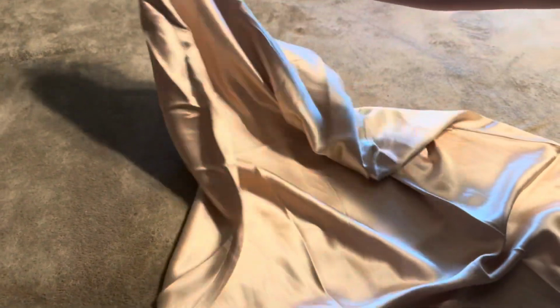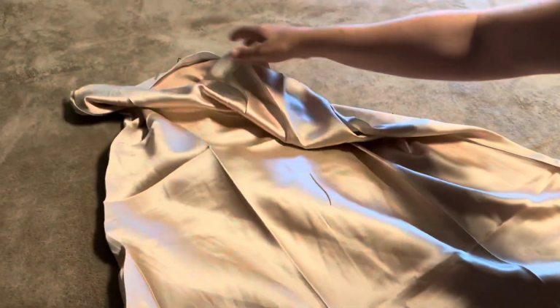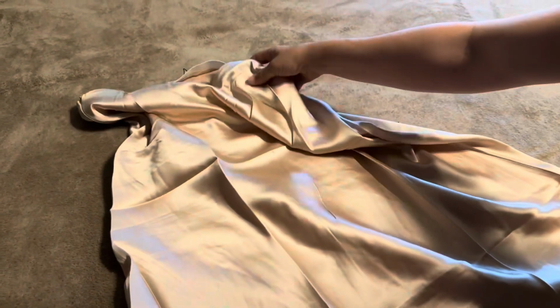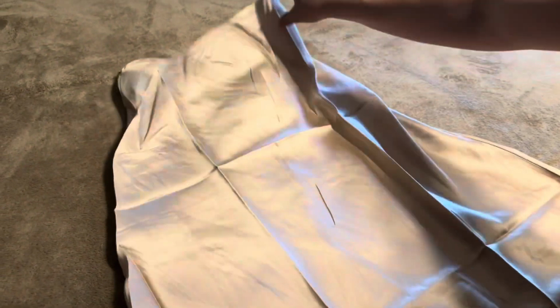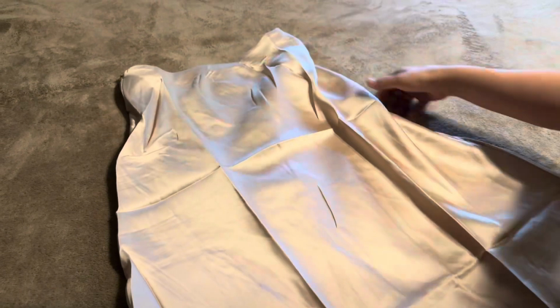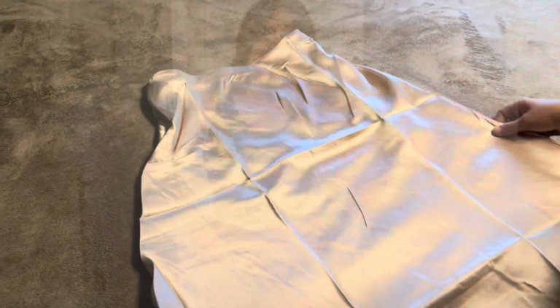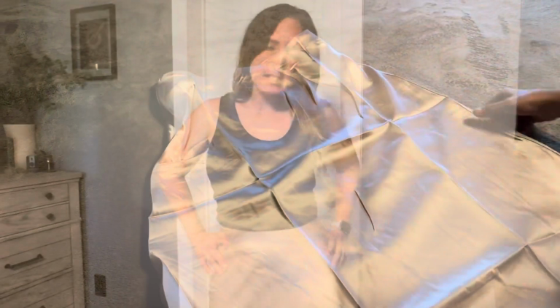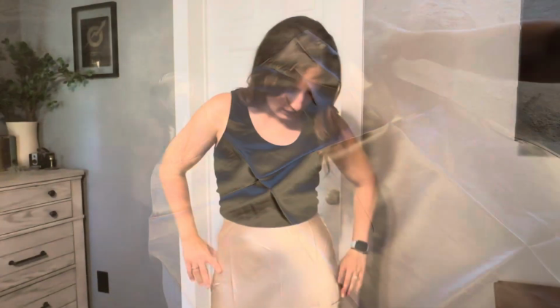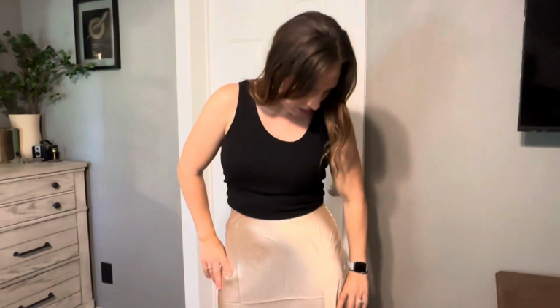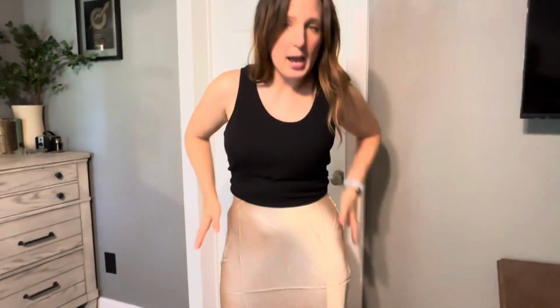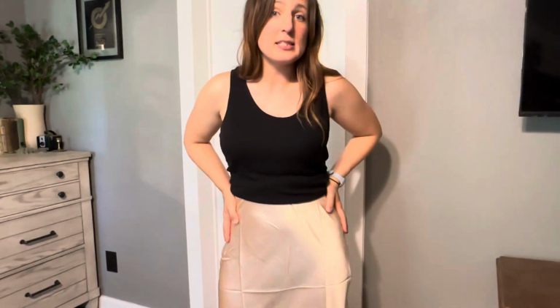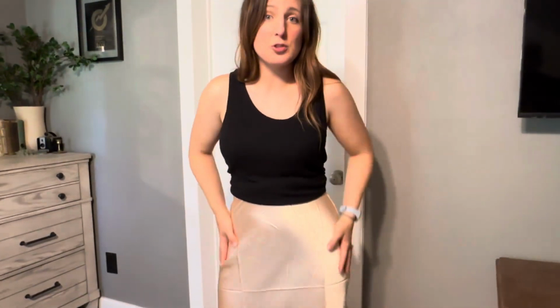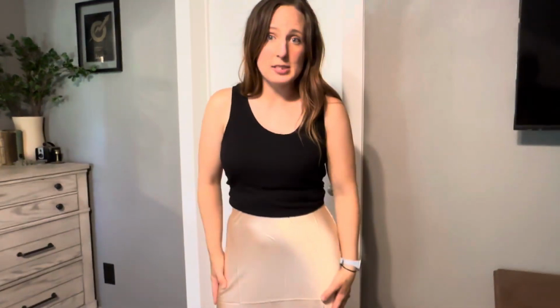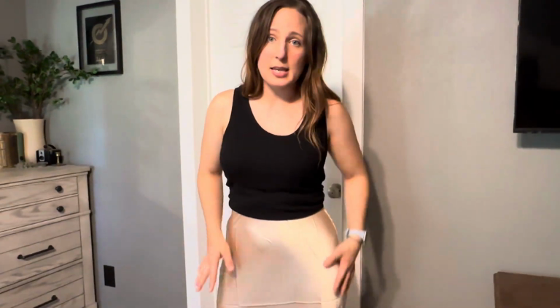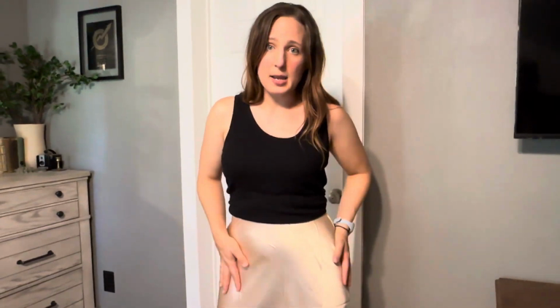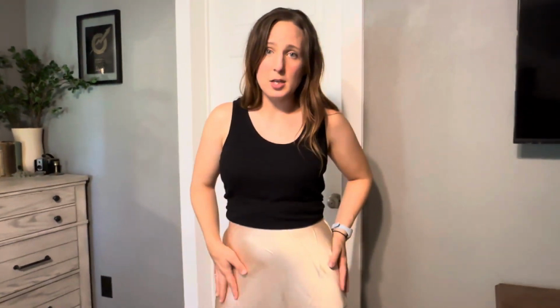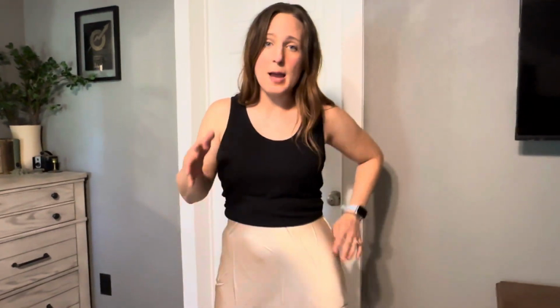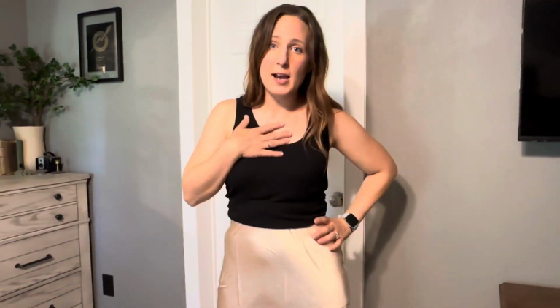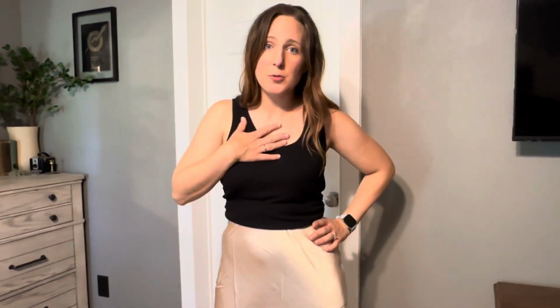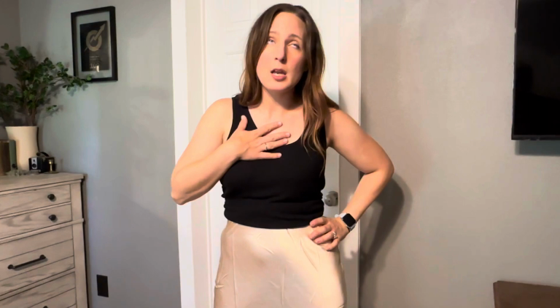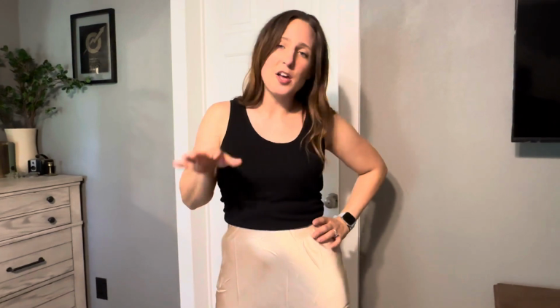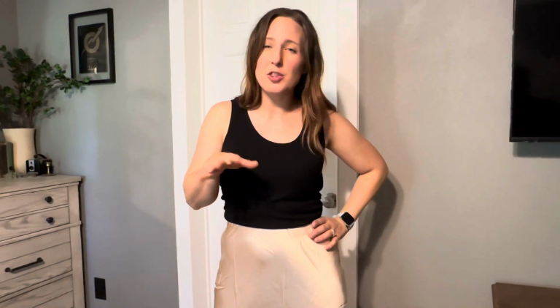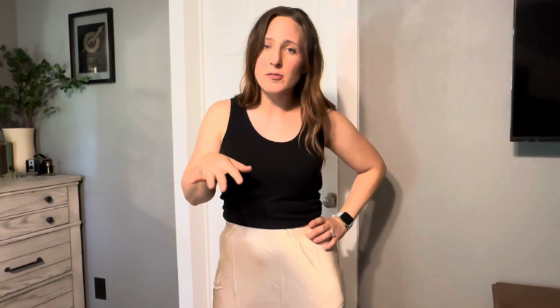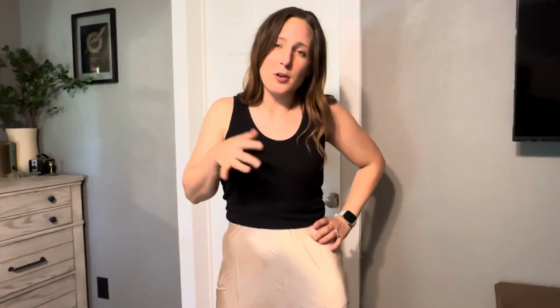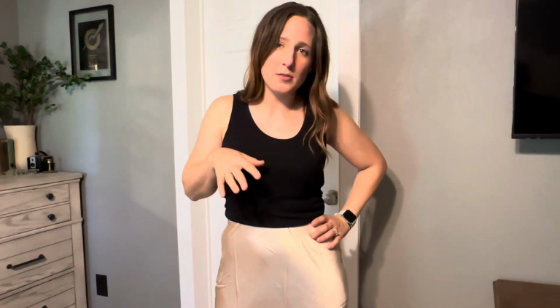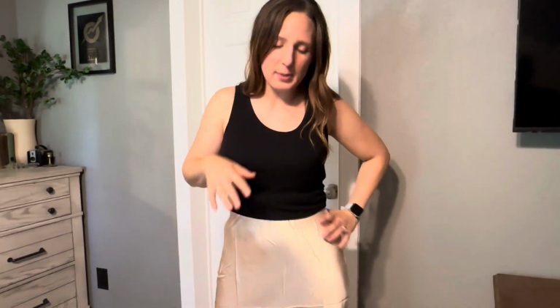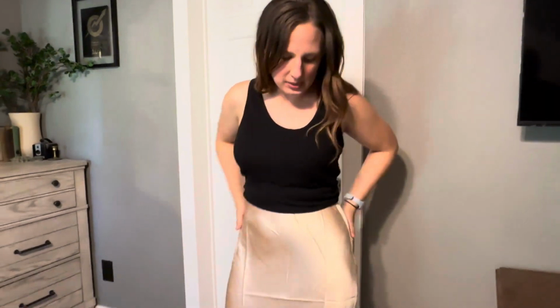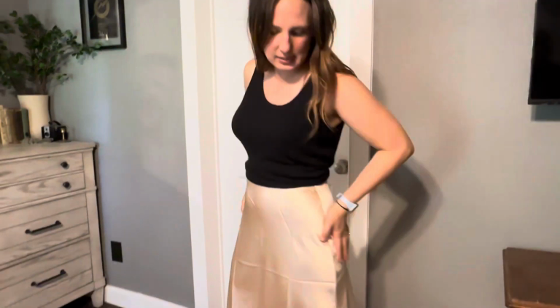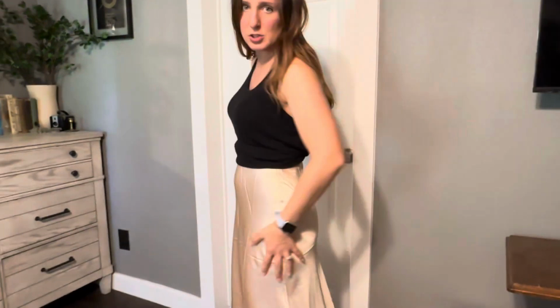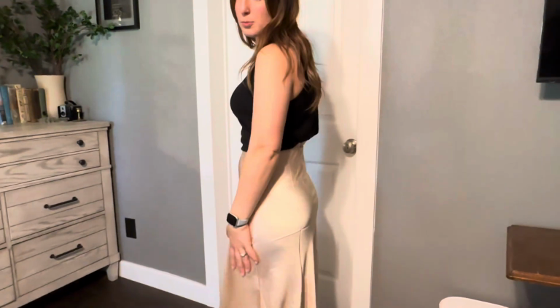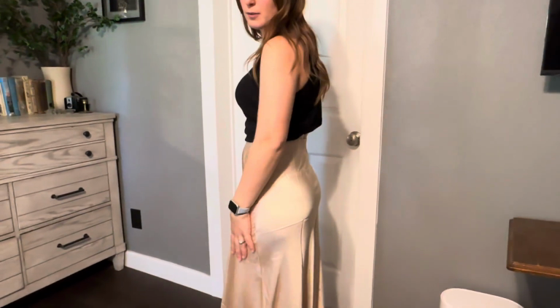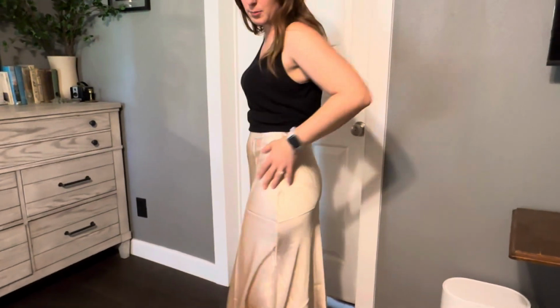So let me go ahead and try this on. This is a size medium and it is true to size in my opinion. I'm 5'3", 130 to 135 pounds, and this is just perfect for me.